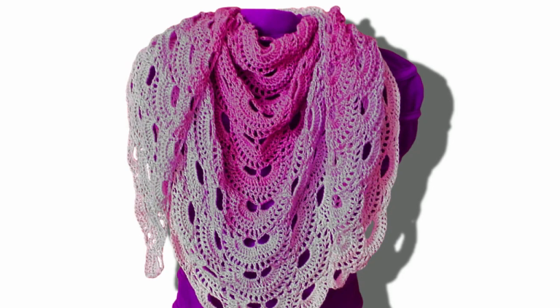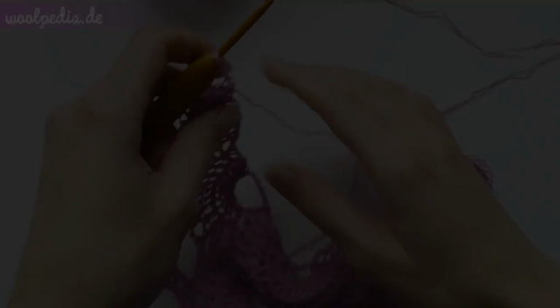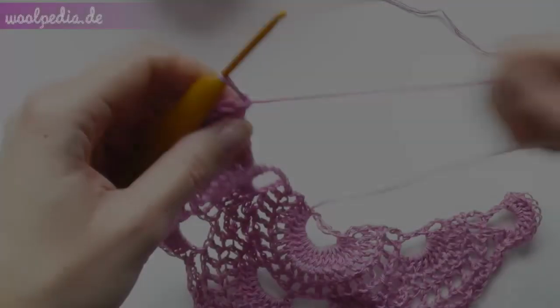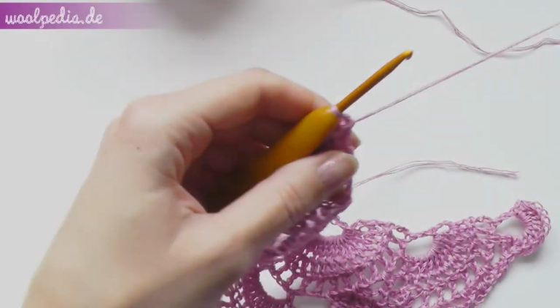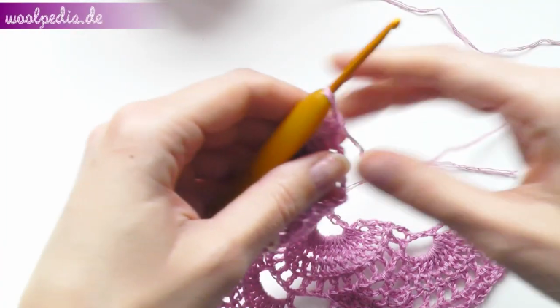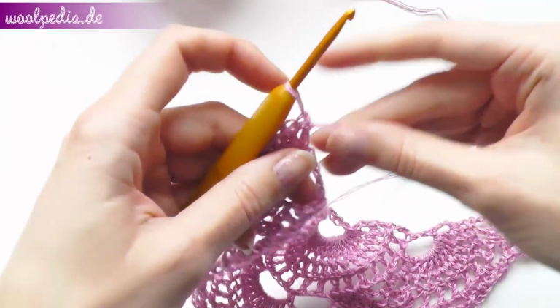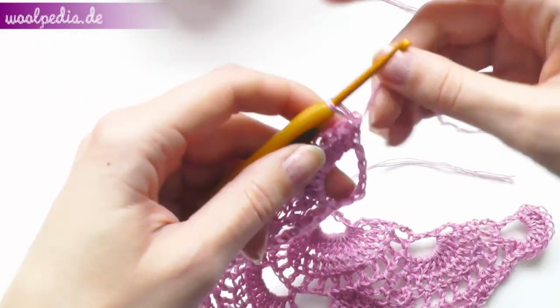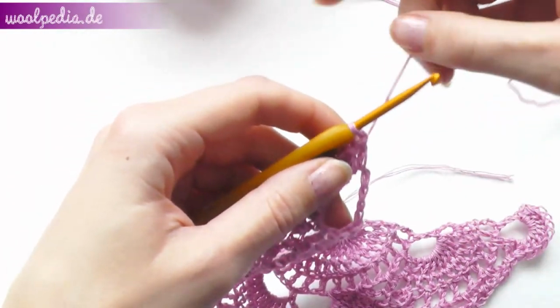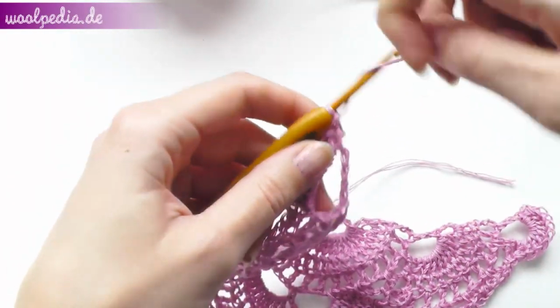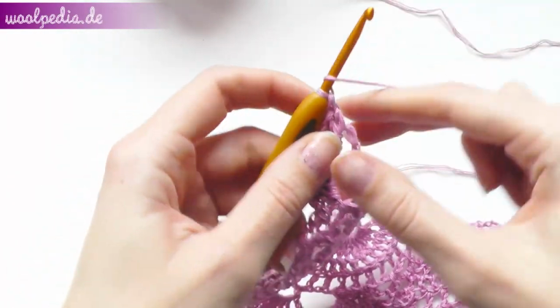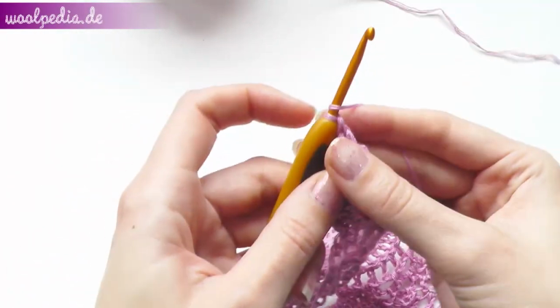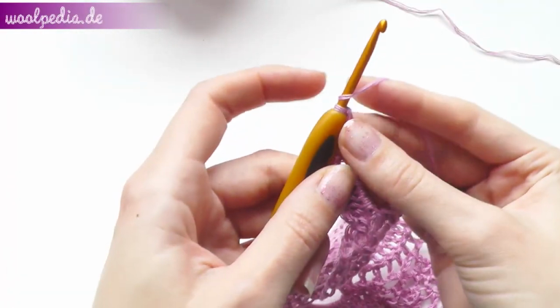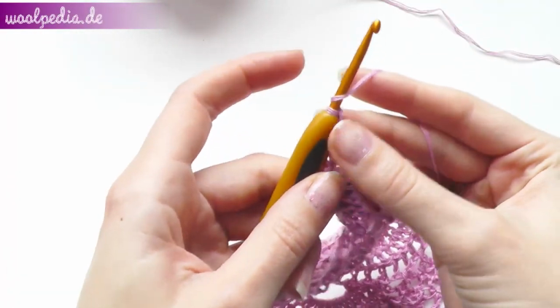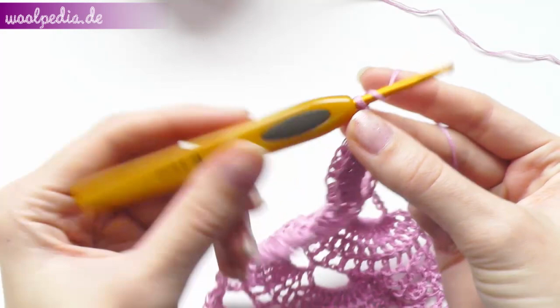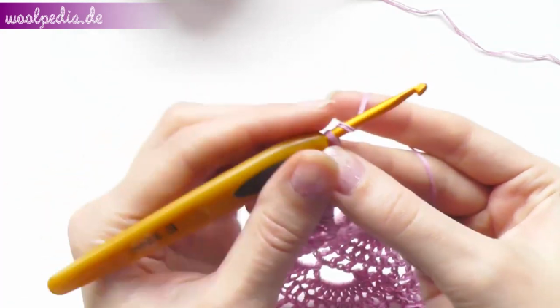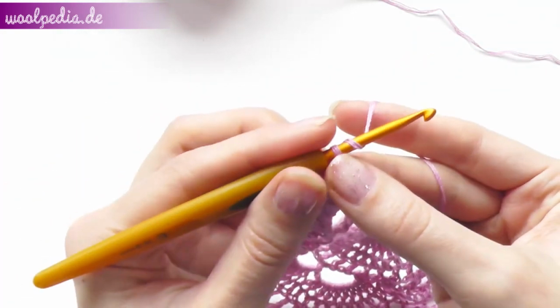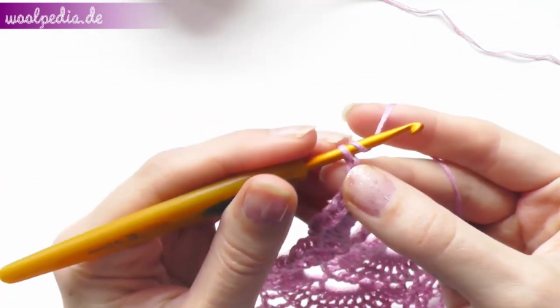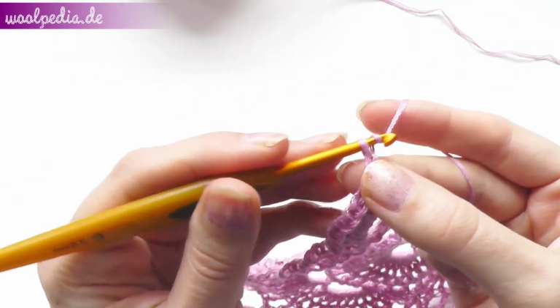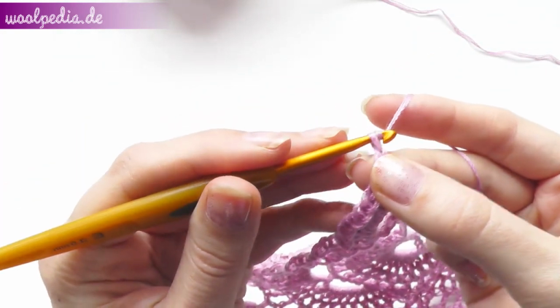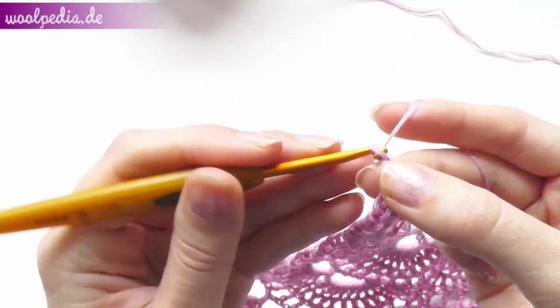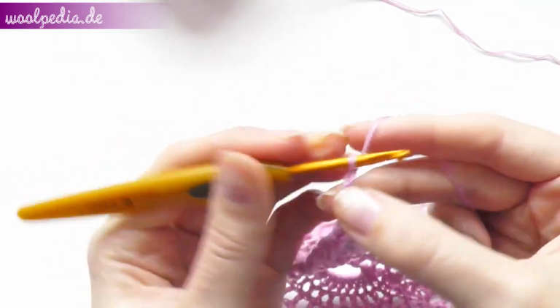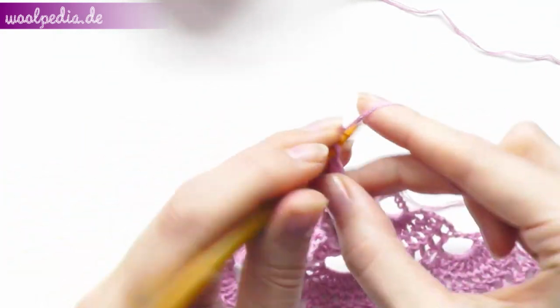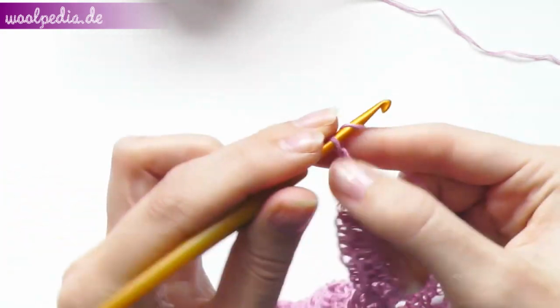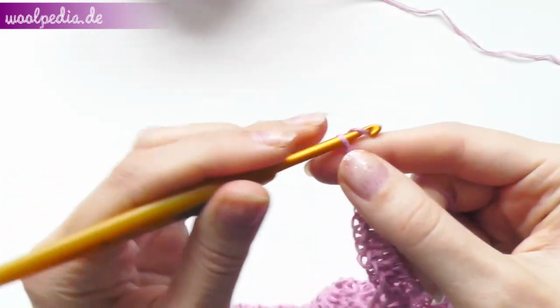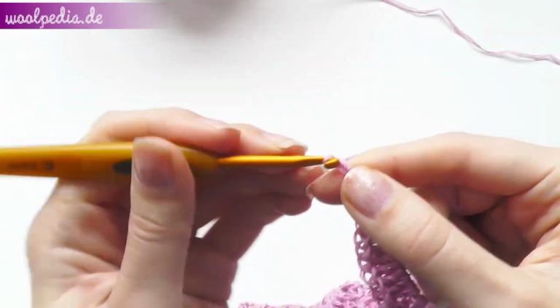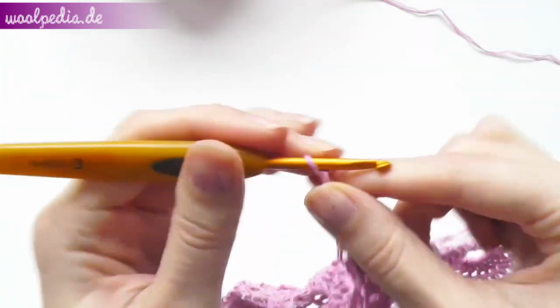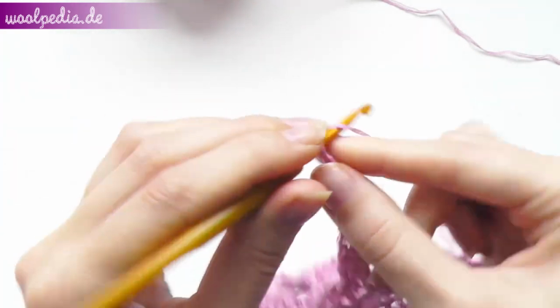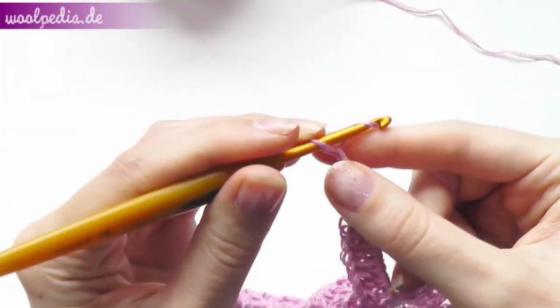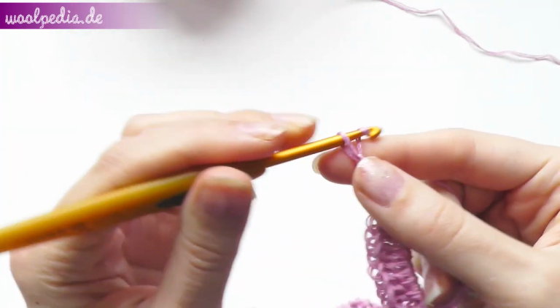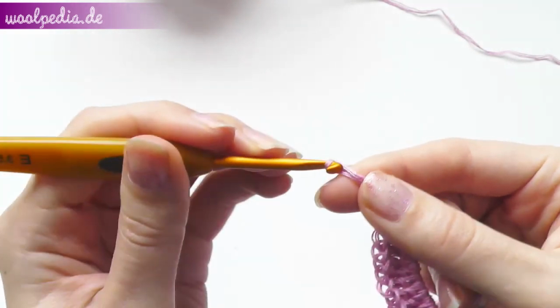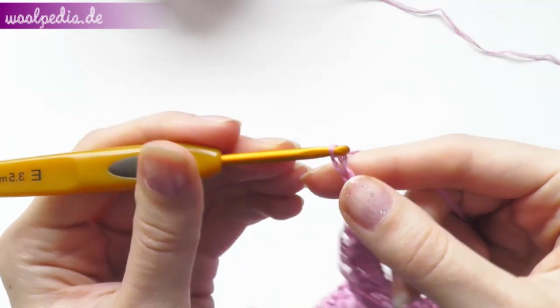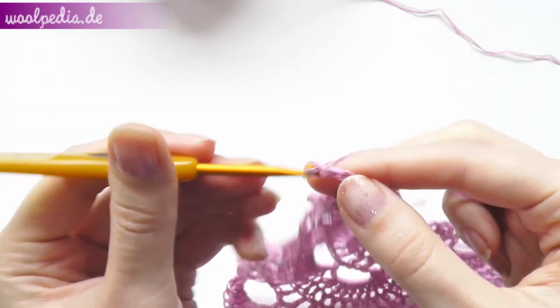Welcome to part three and we continue. Start again by chaining three stitches, turn your work and crochet nine double crochets.